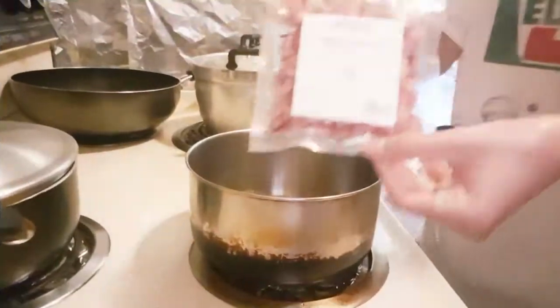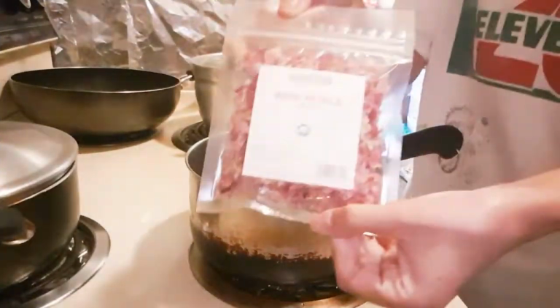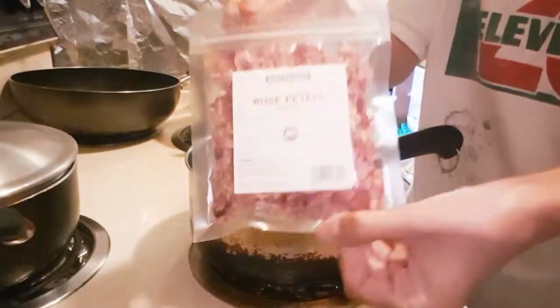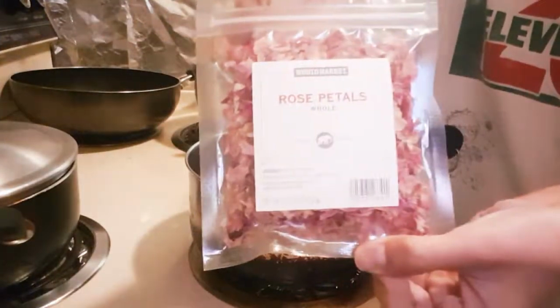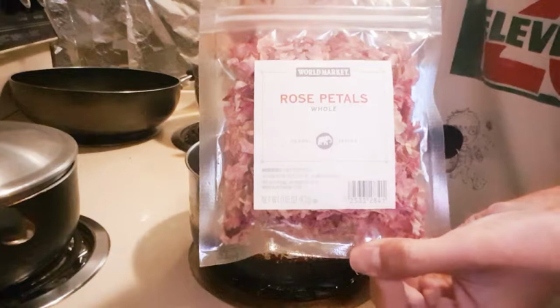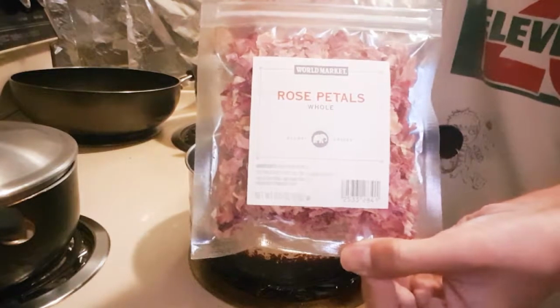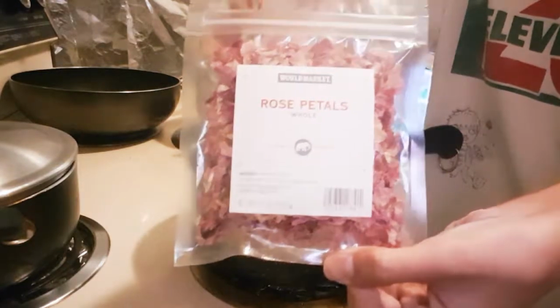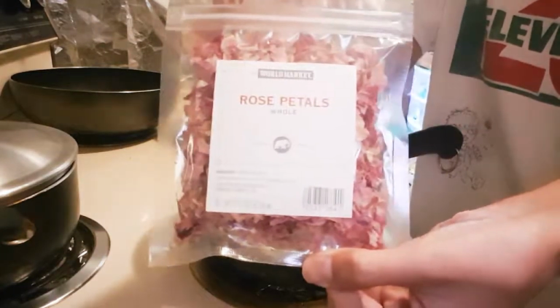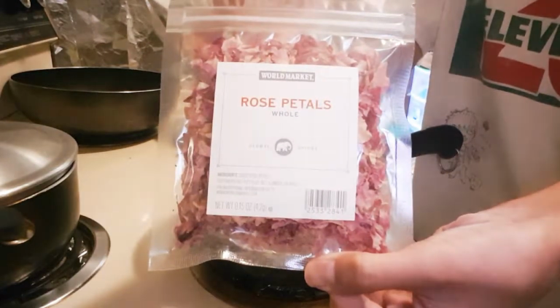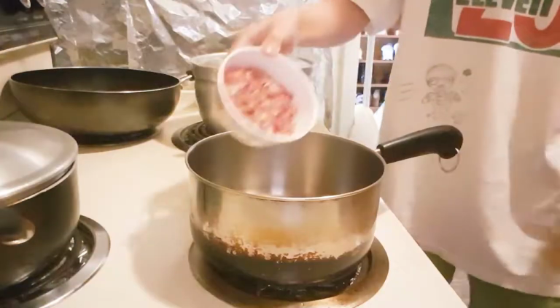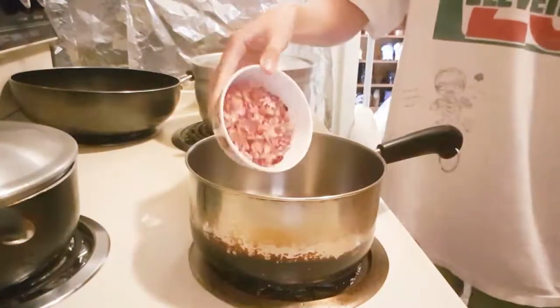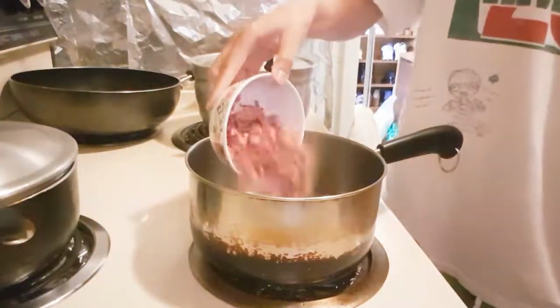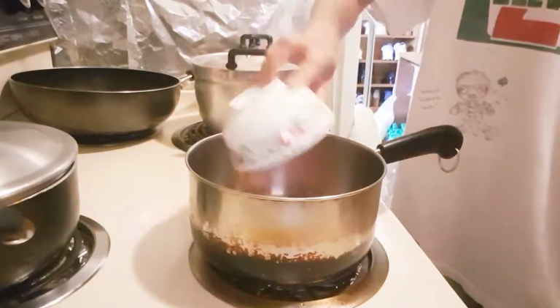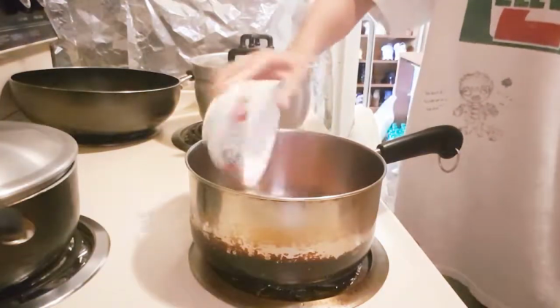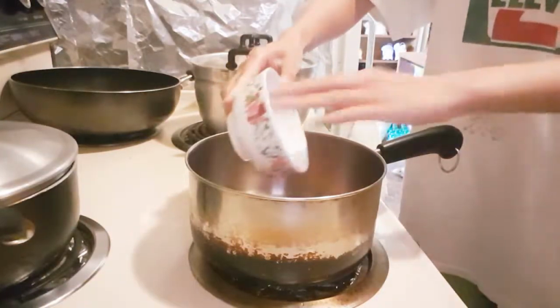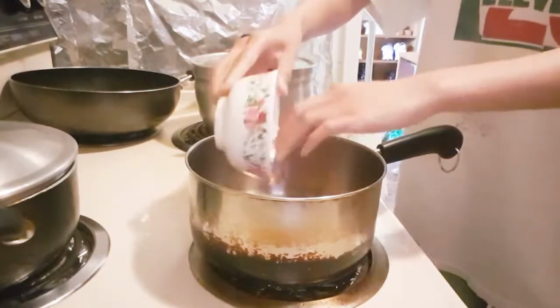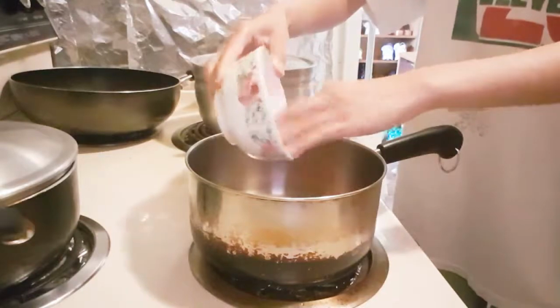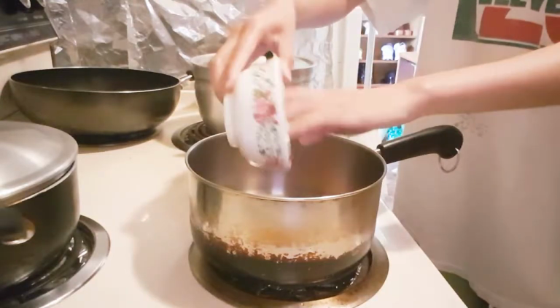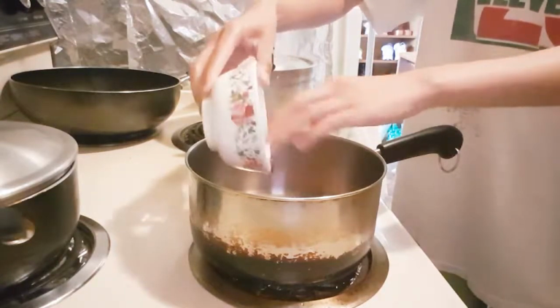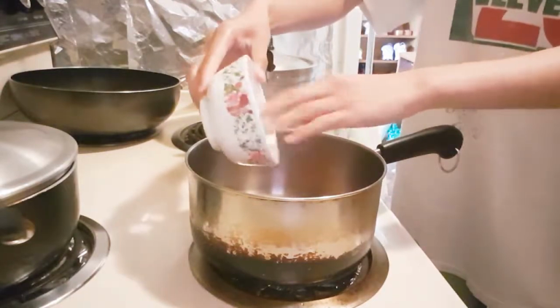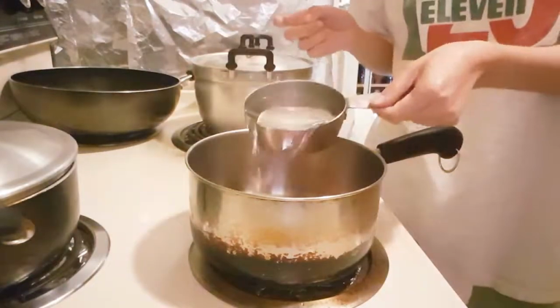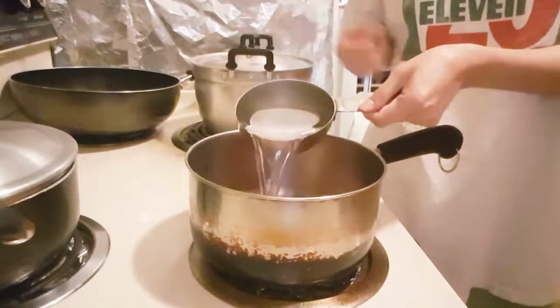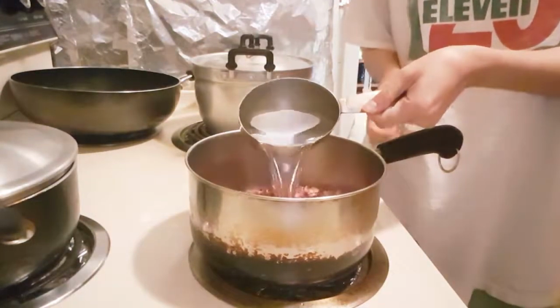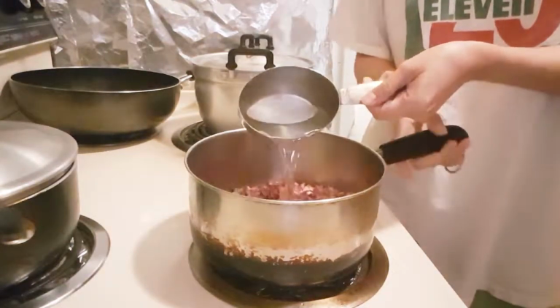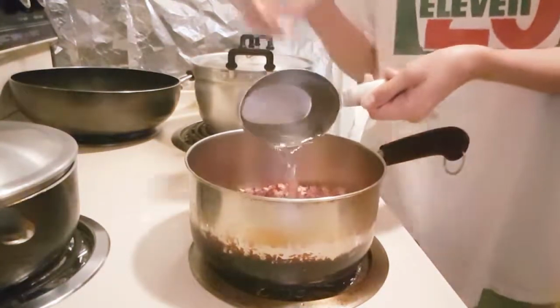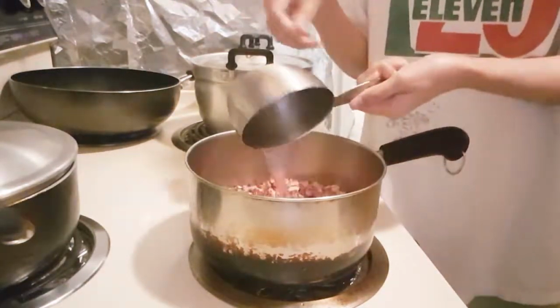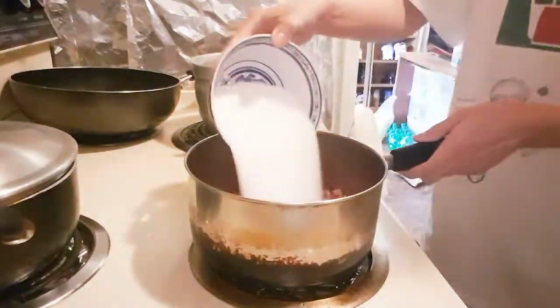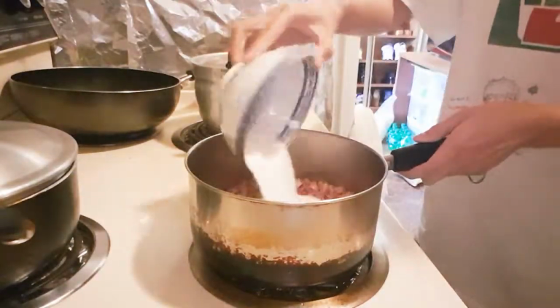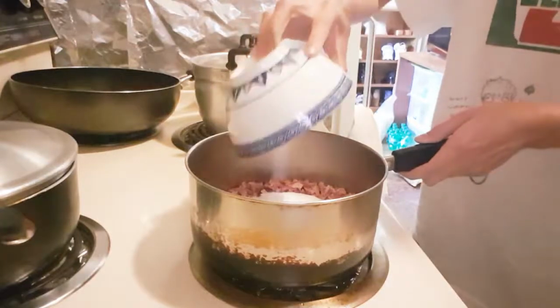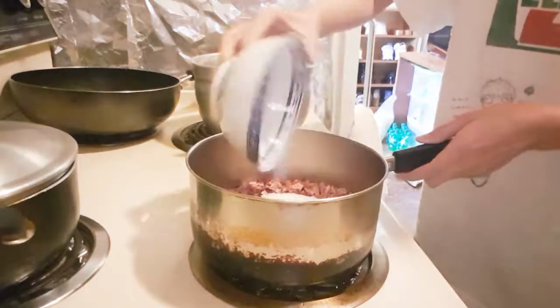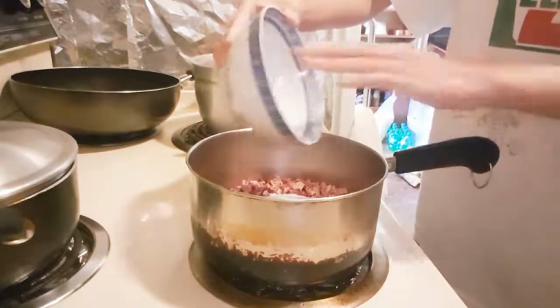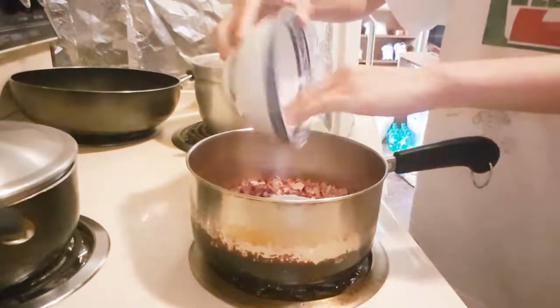I'm using these dried rose petals I got at the World Market for $1.99 — not too bad. Gonna use half a cup of rose petals, one cup of water, and one cup of sugar. Put it in a saucepan on high heat.